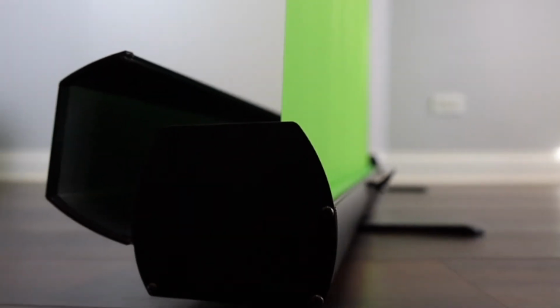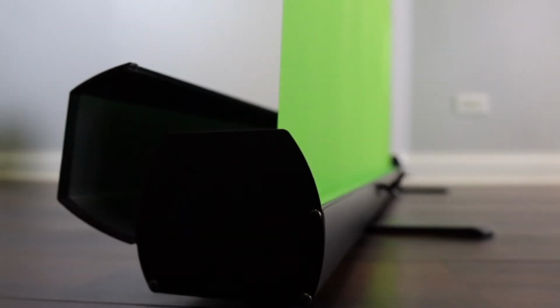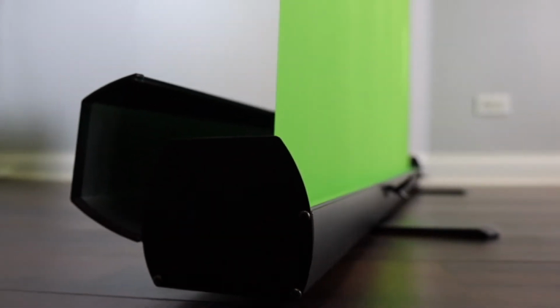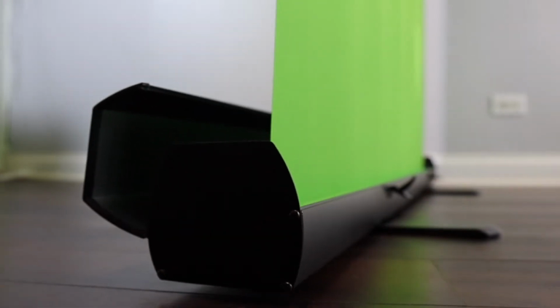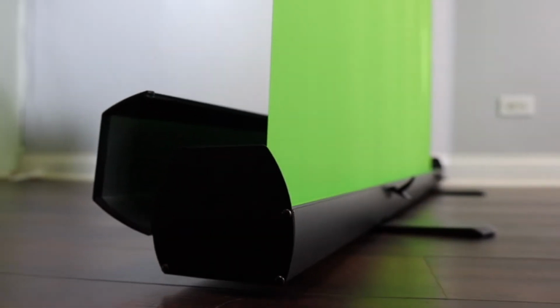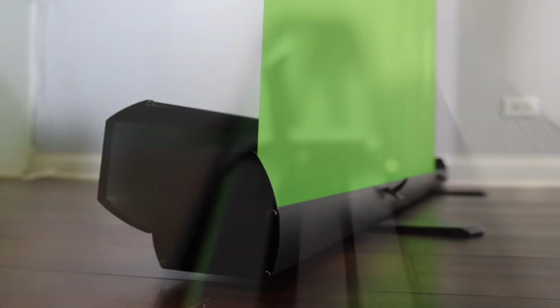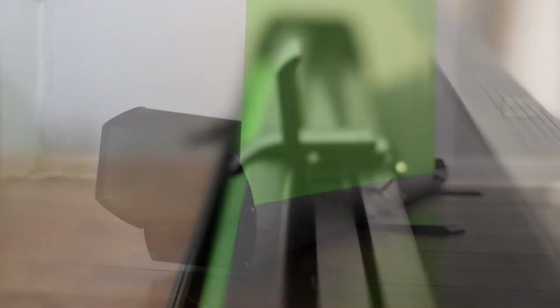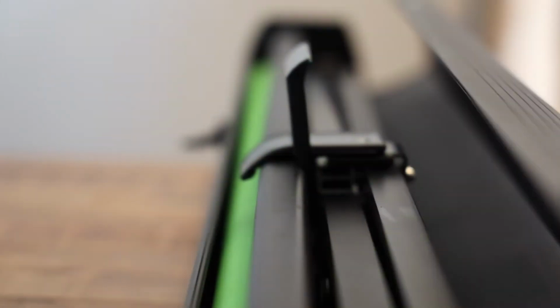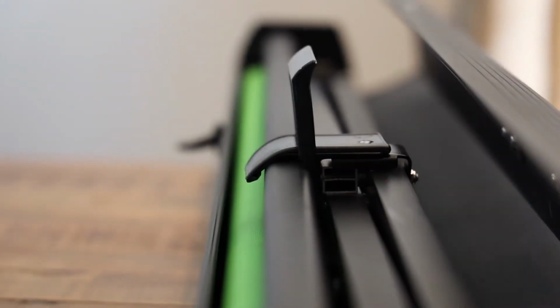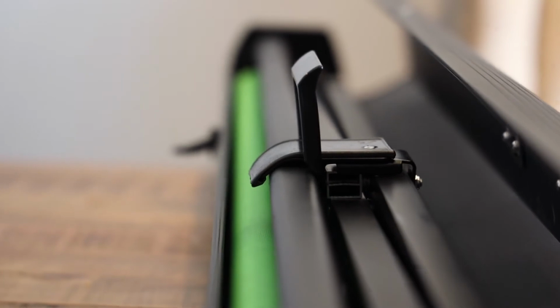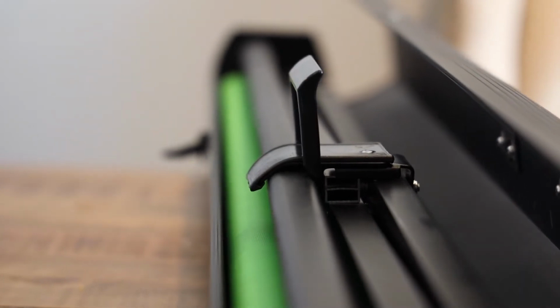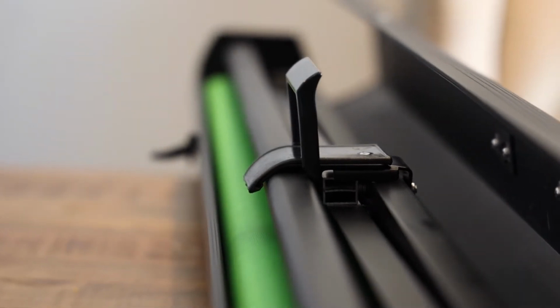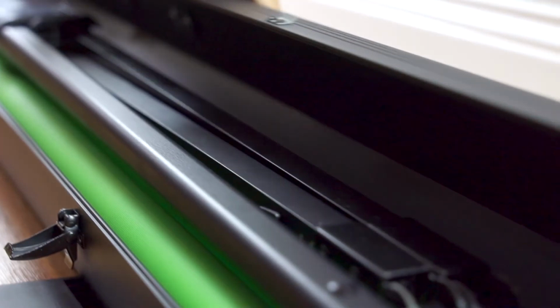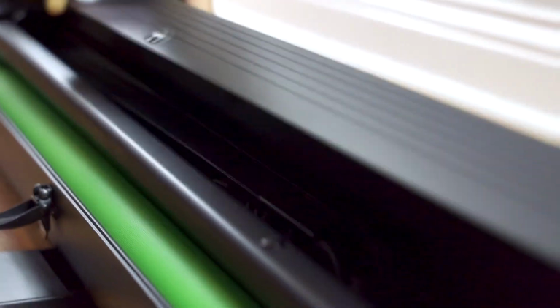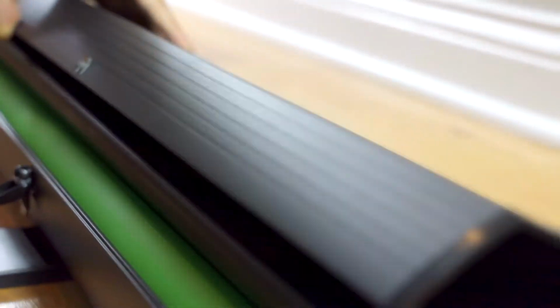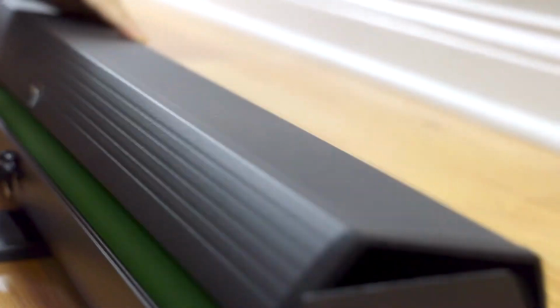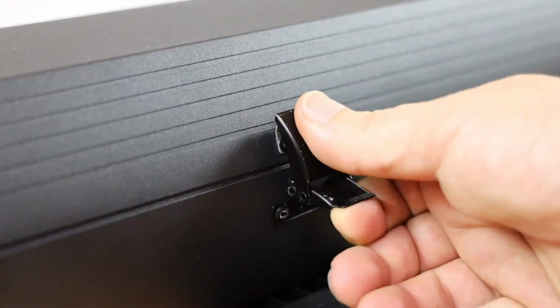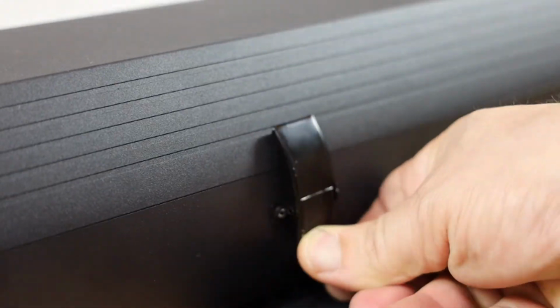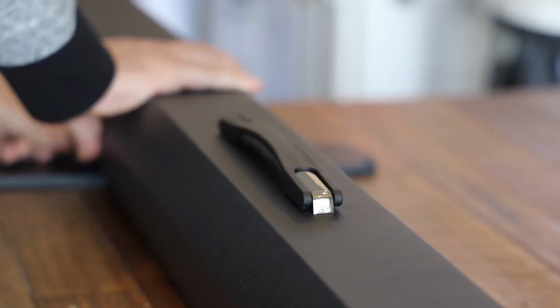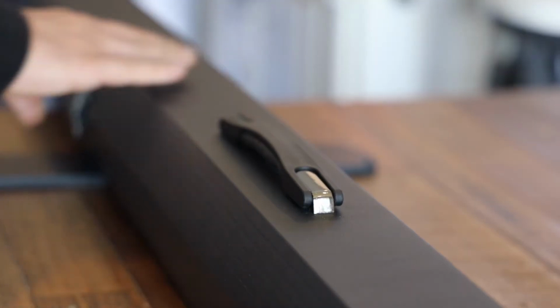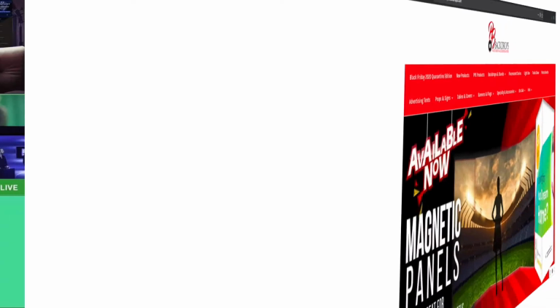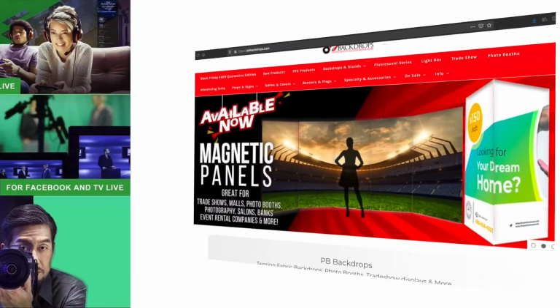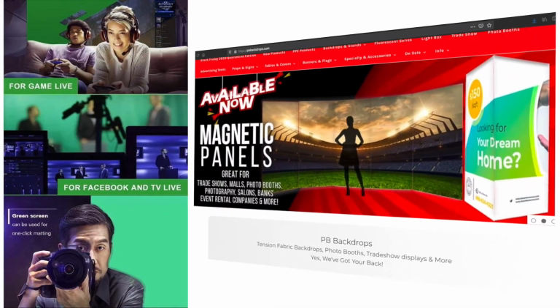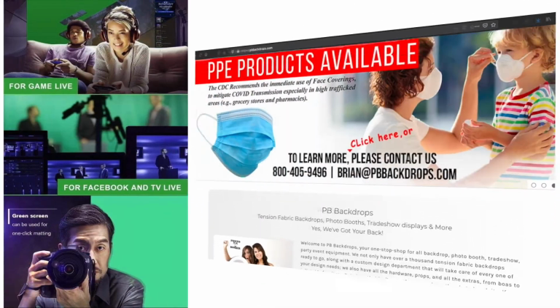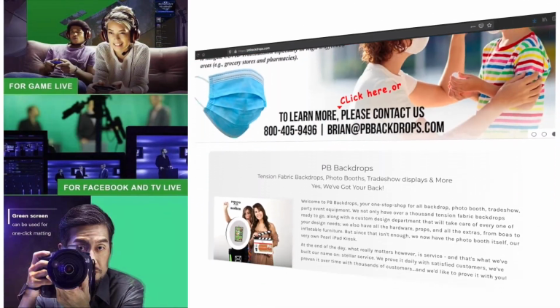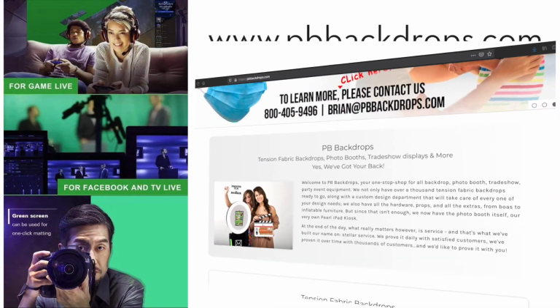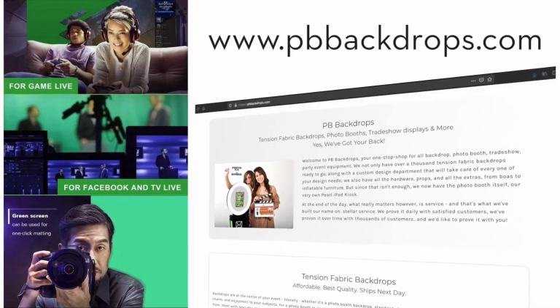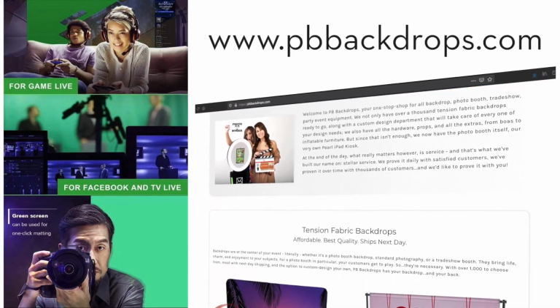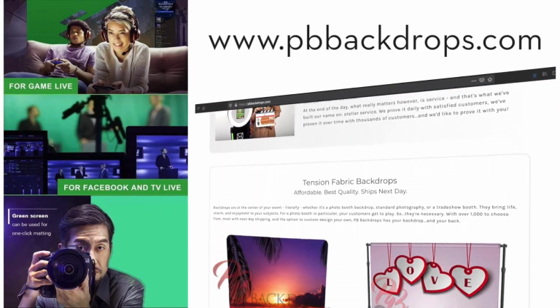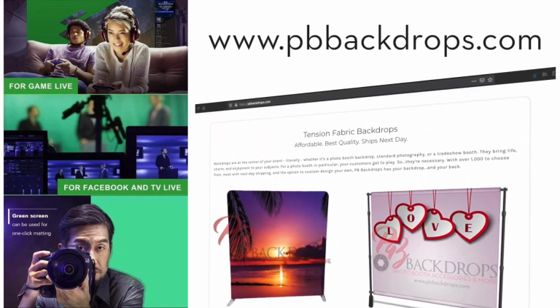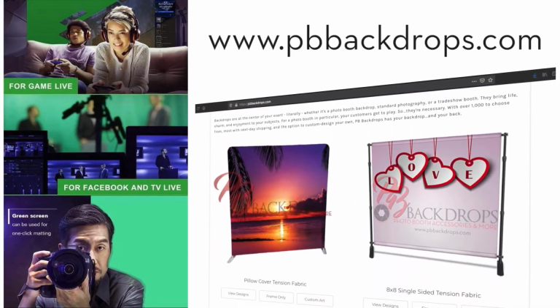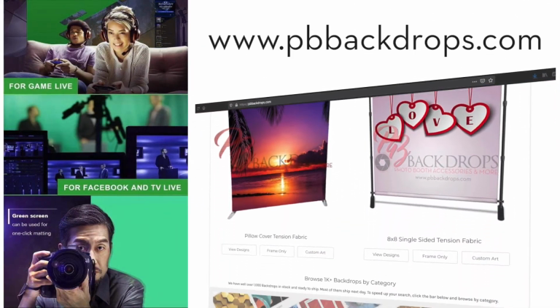Finally, a green screen backdrop with literally no setup time. The green screen Auto-Up Backdrop Stand is available now at pbbackdrops.com, as well as backdrops and stands,